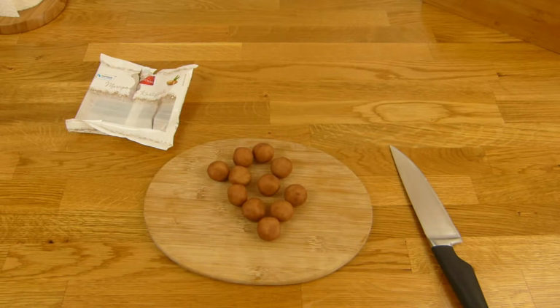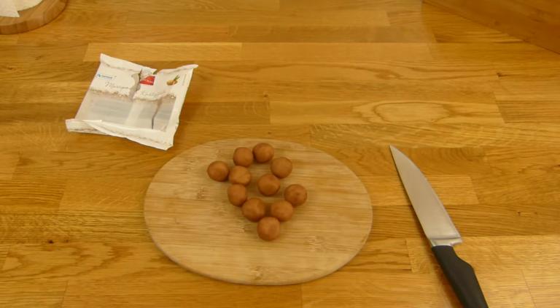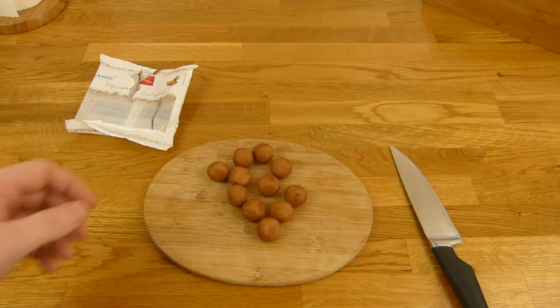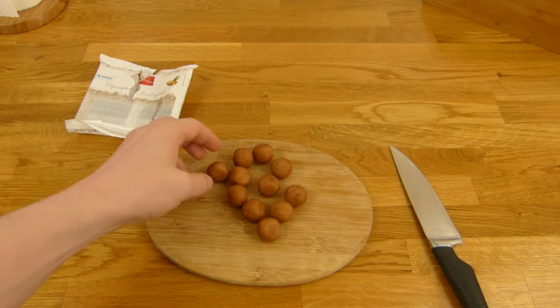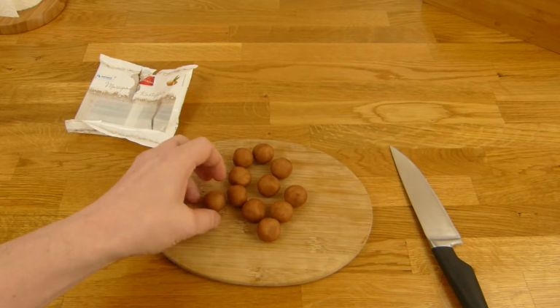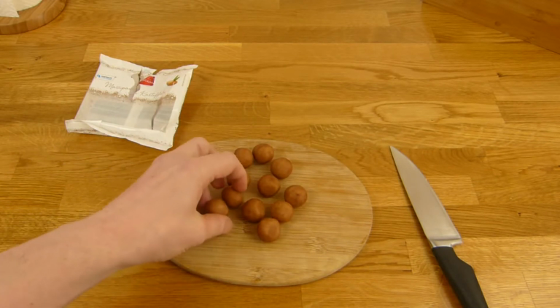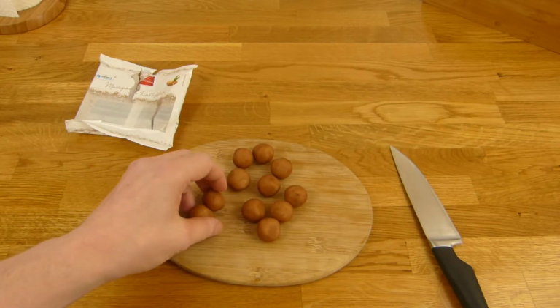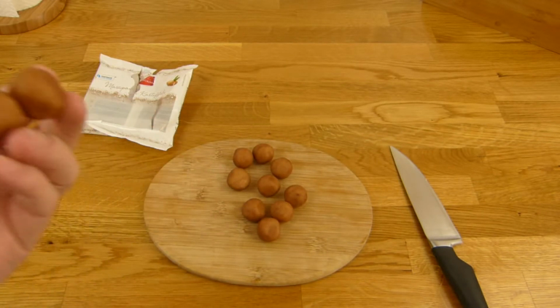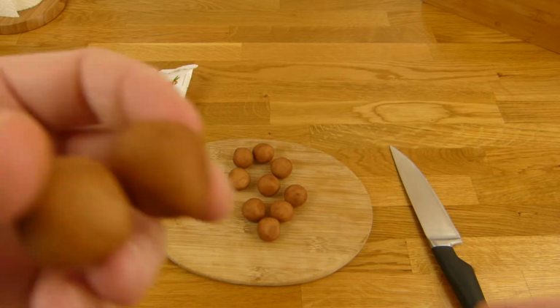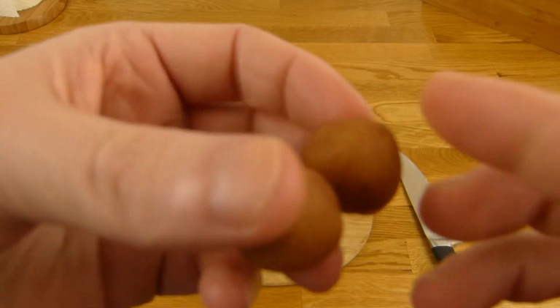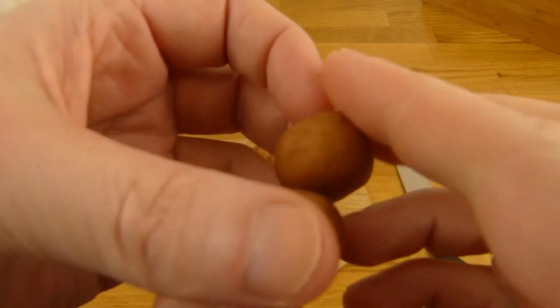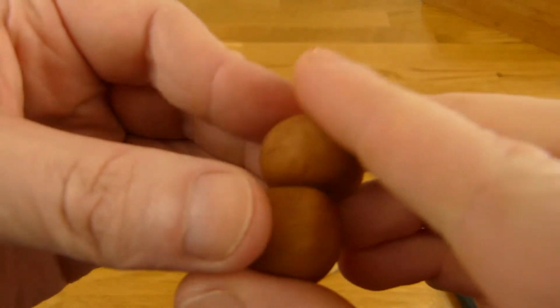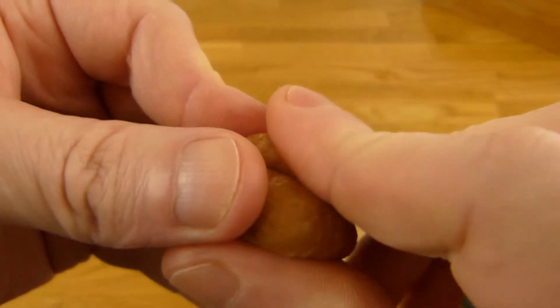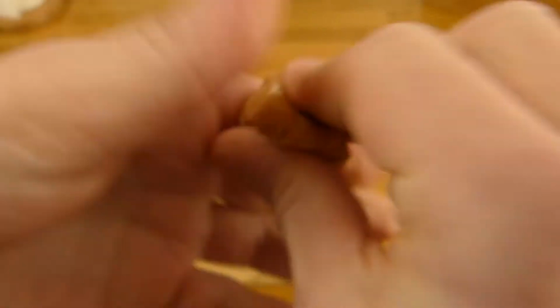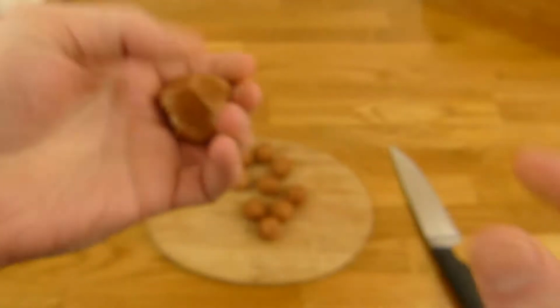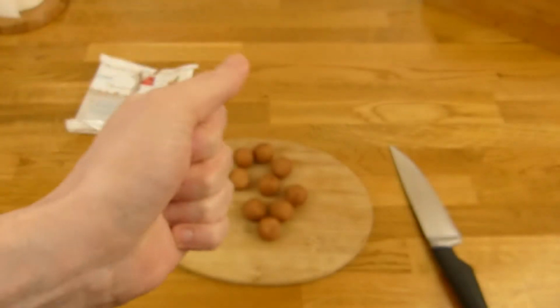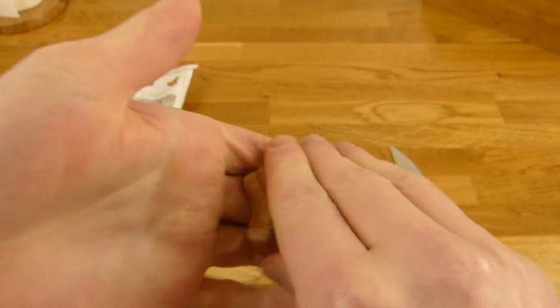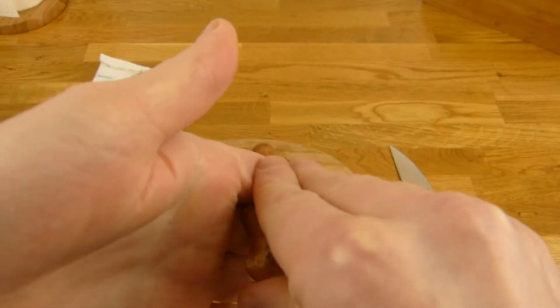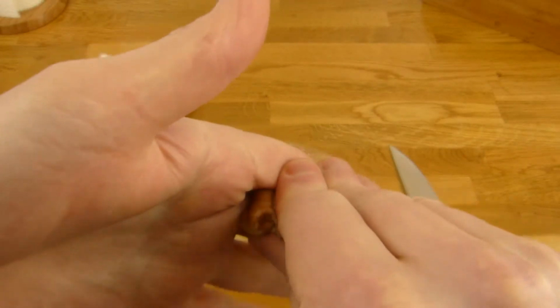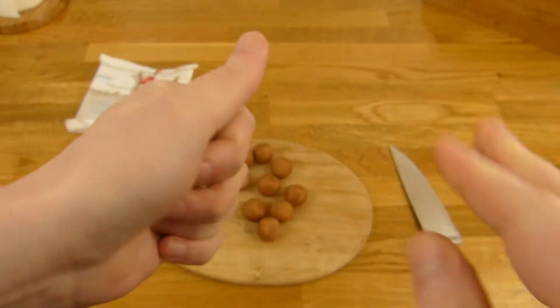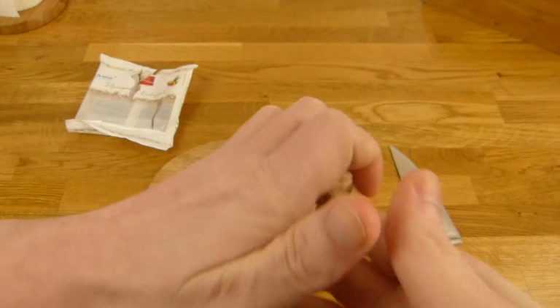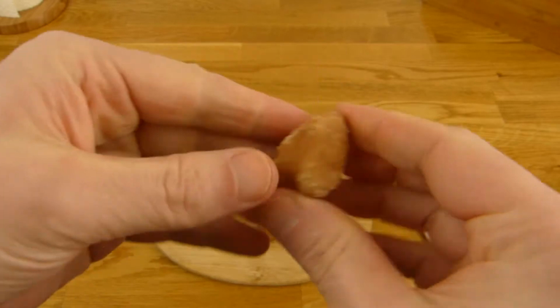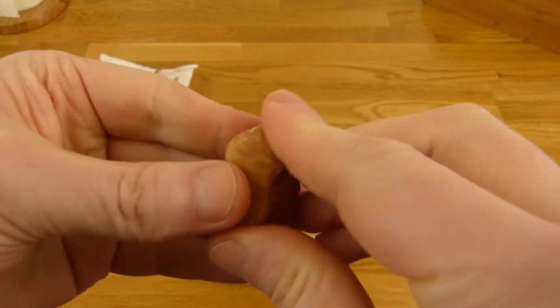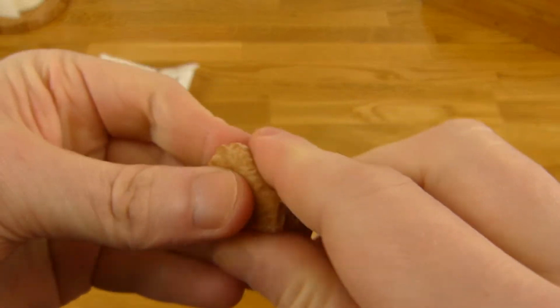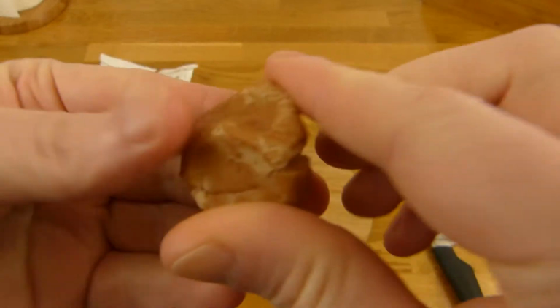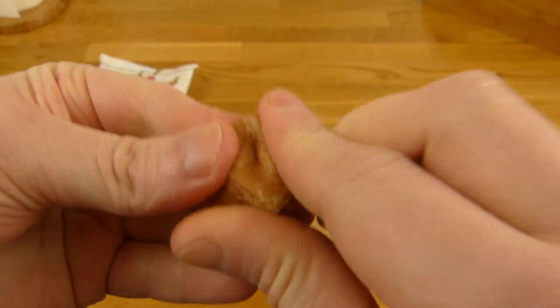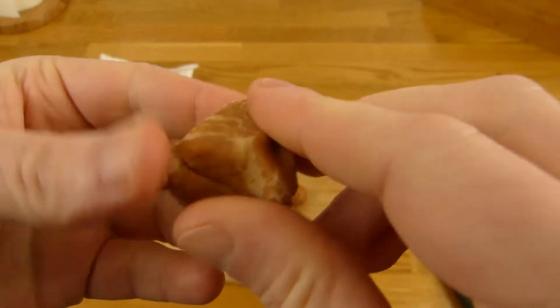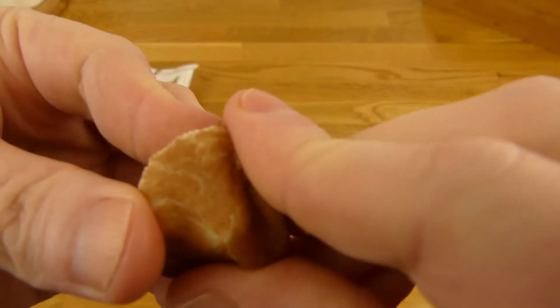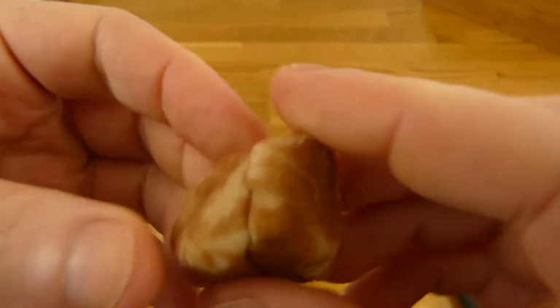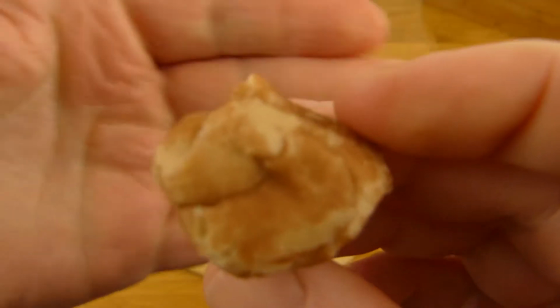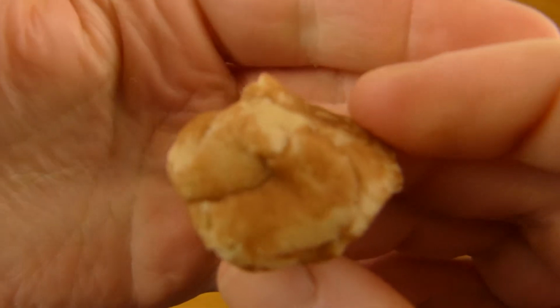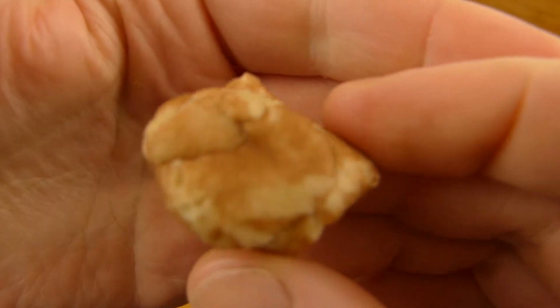Thumbs up for the marzipan balls, or potatoes. You can of course do this here — then it looks like this.